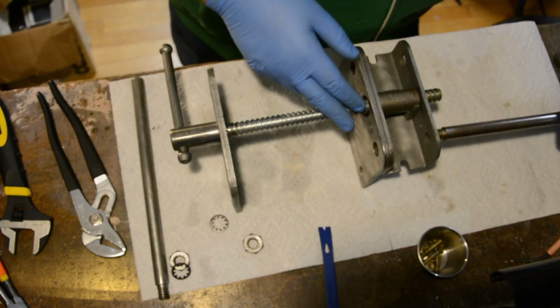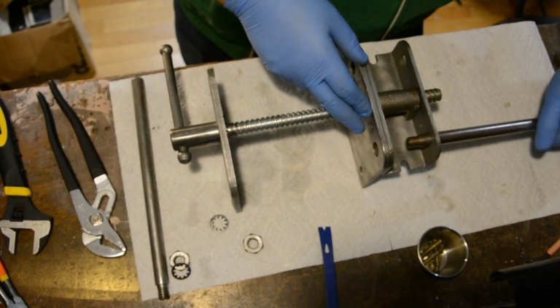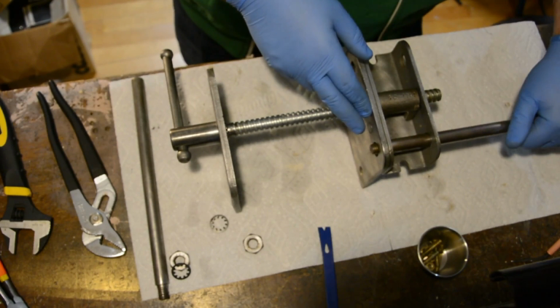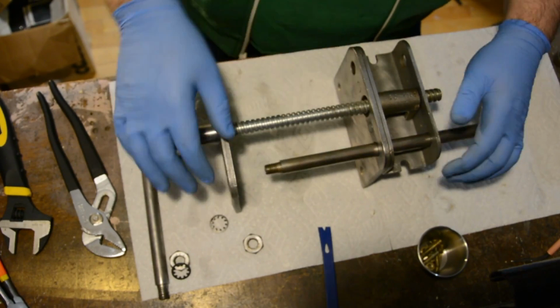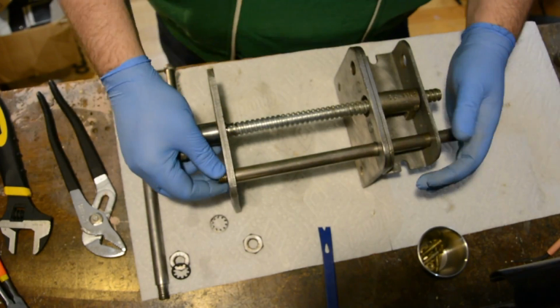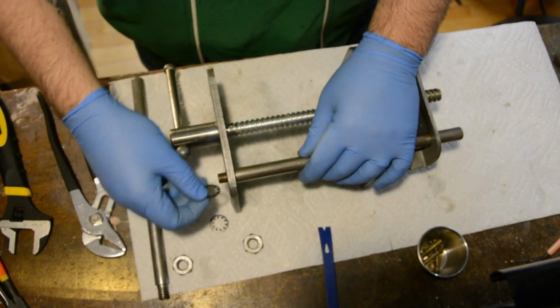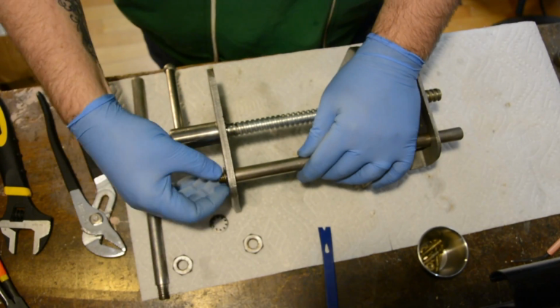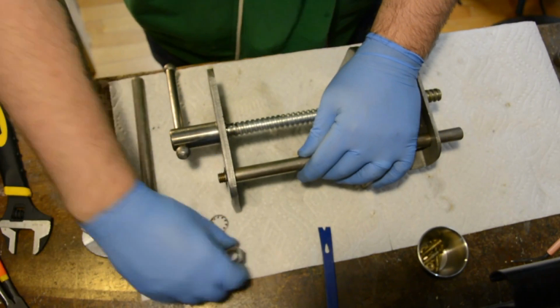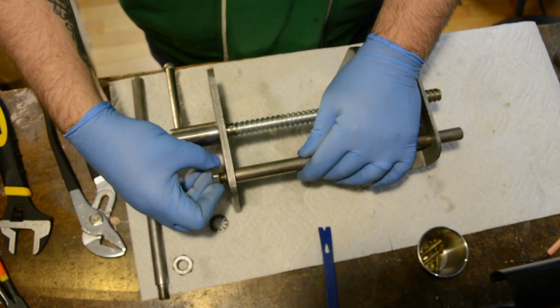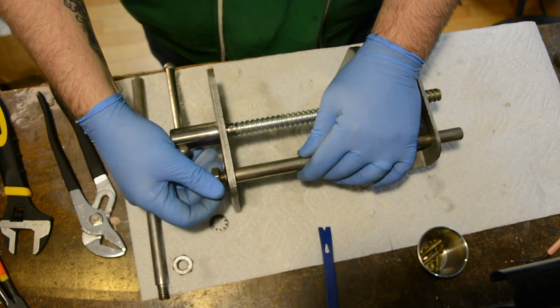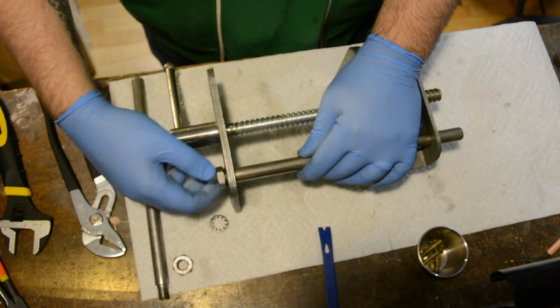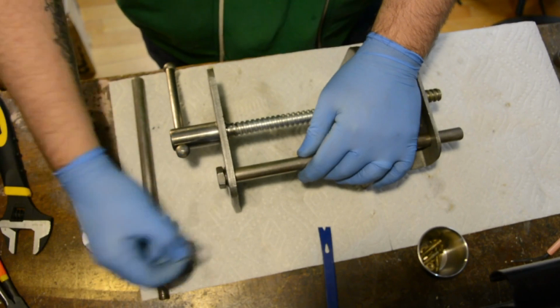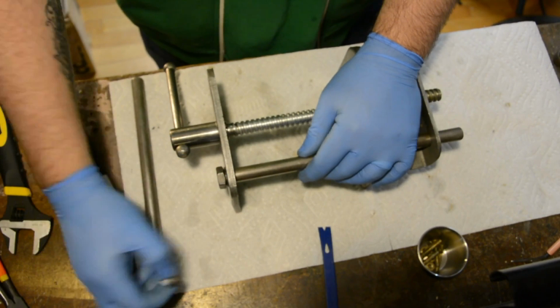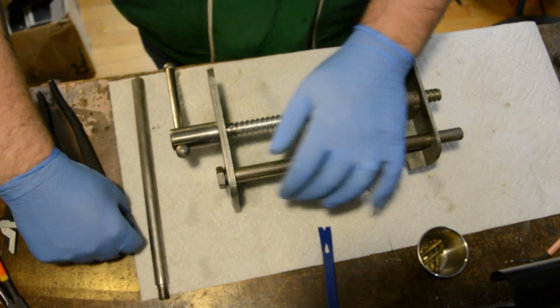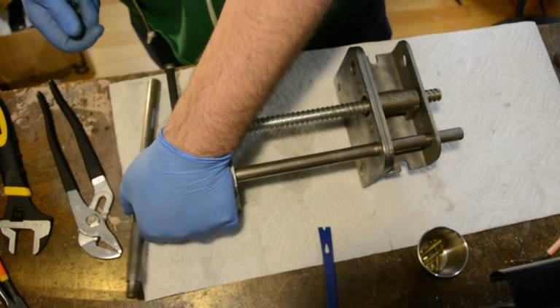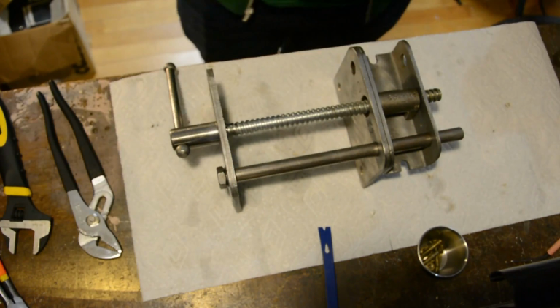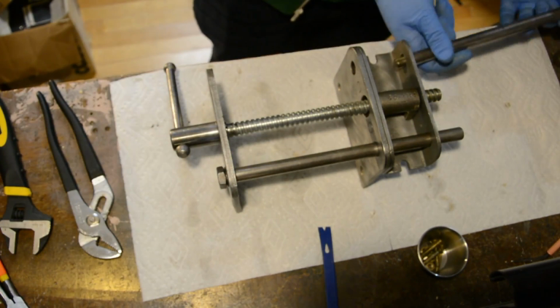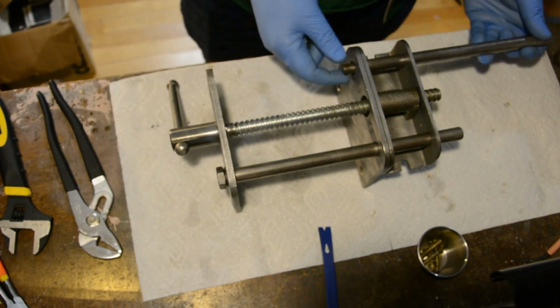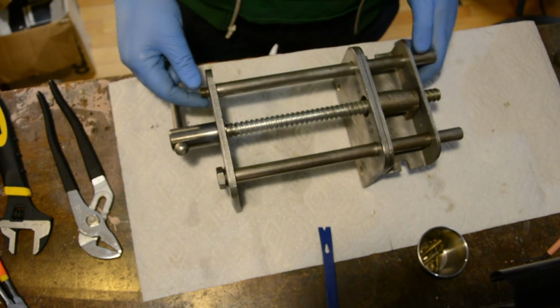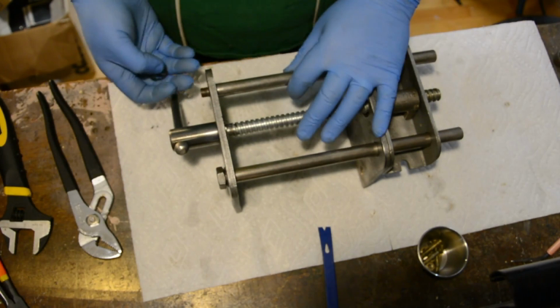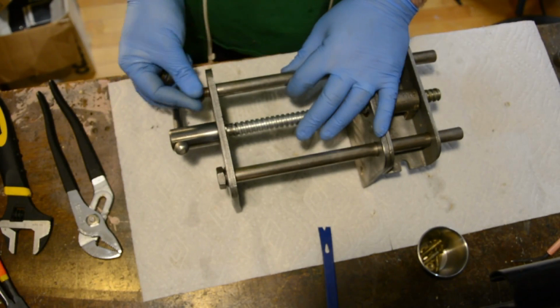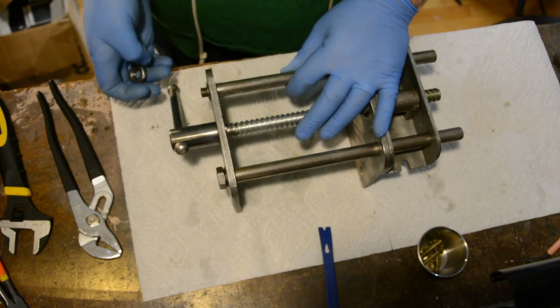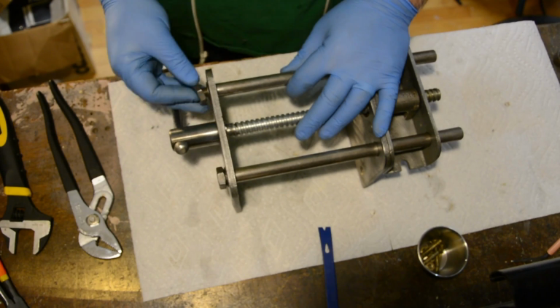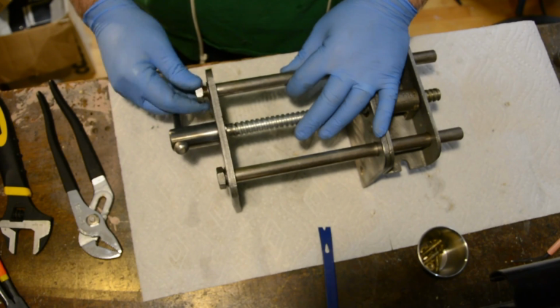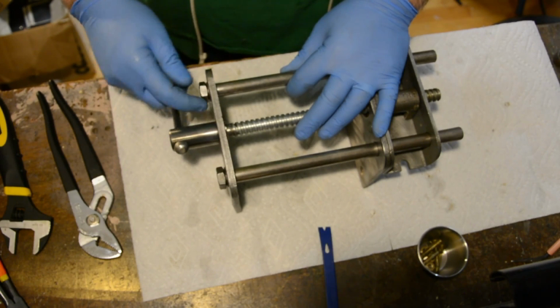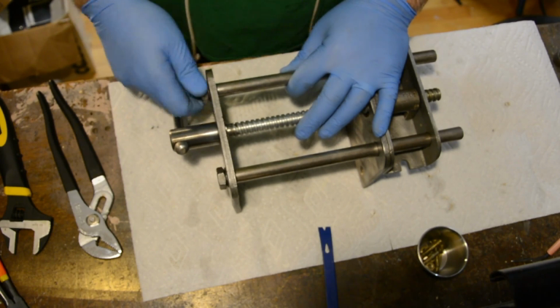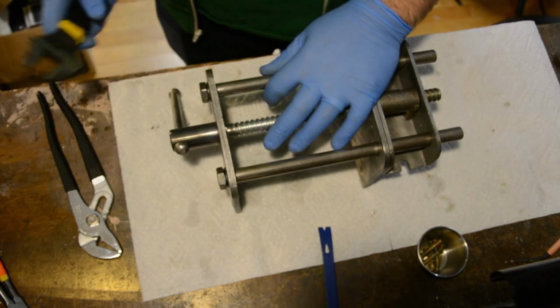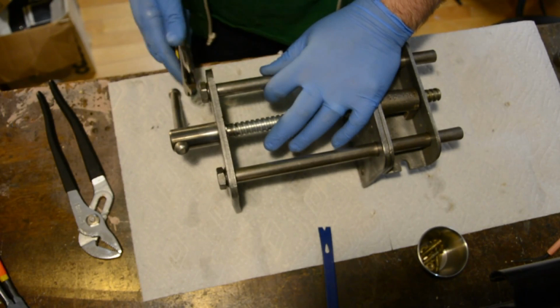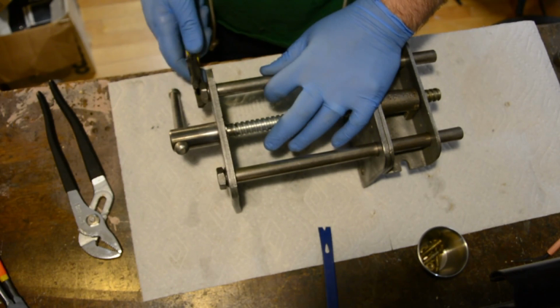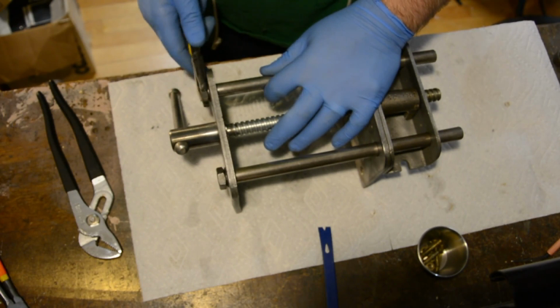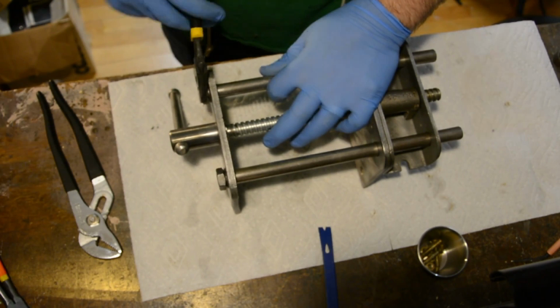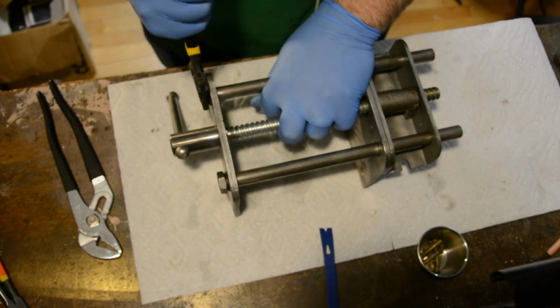Now that everything was cleaned up and rust protected, it was time to put all the pieces back together to see how they fit, and of course most importantly to see how they work. And I'm happy to say it came out even beyond my expectations.